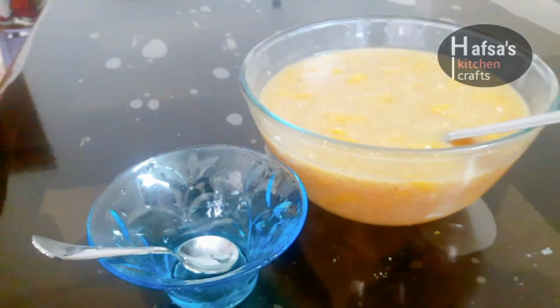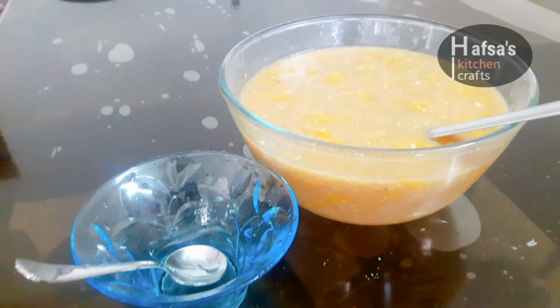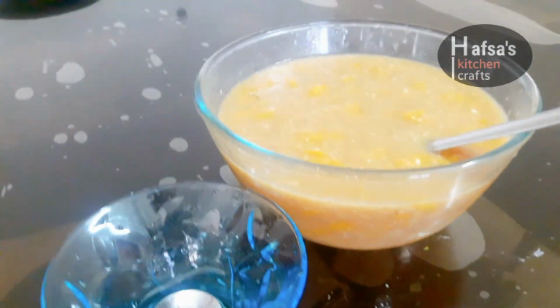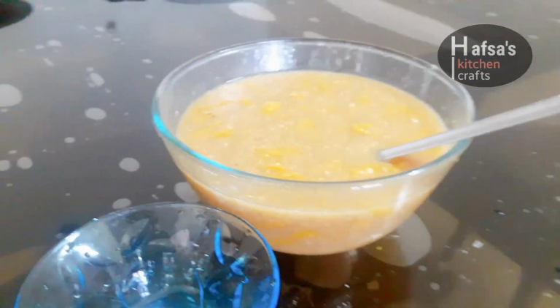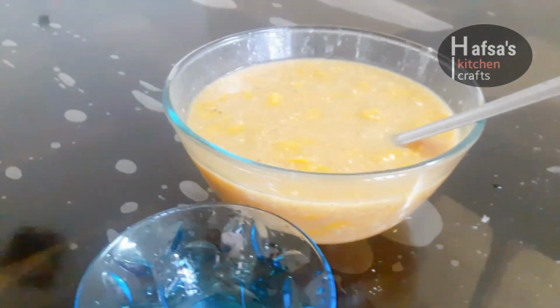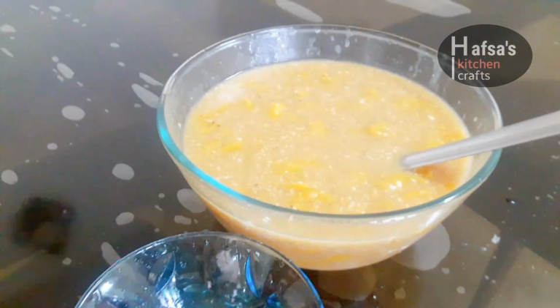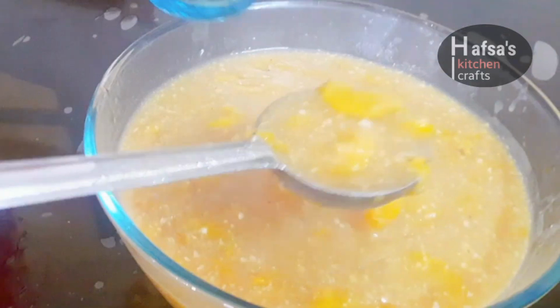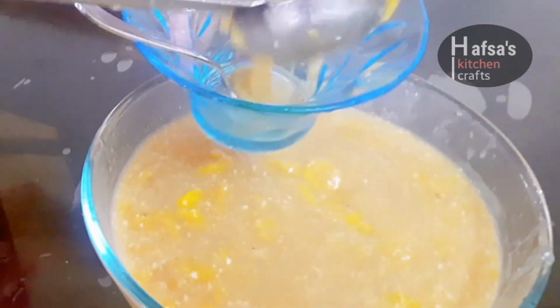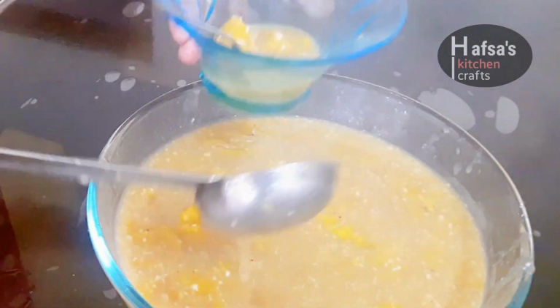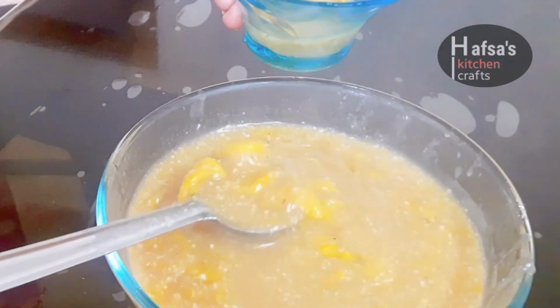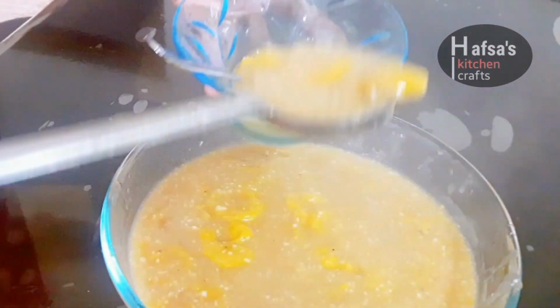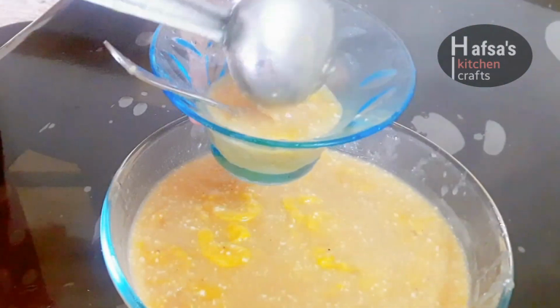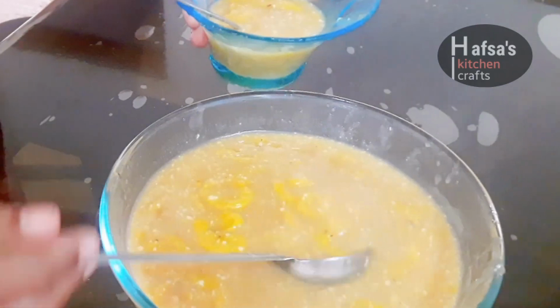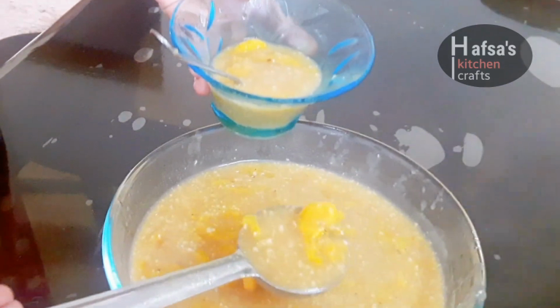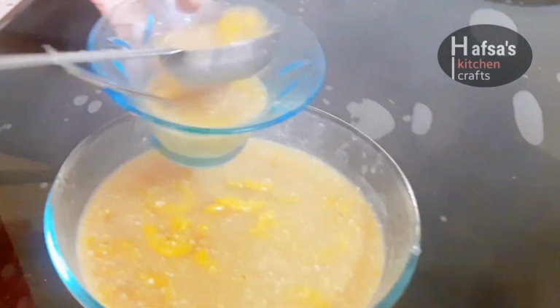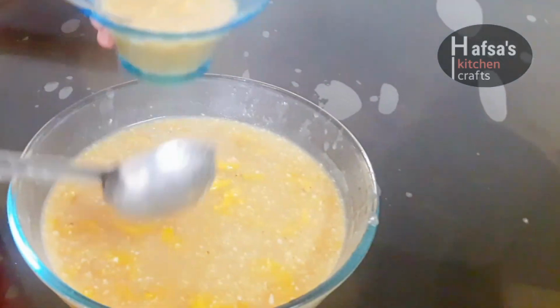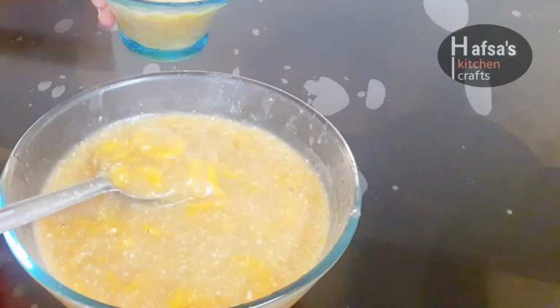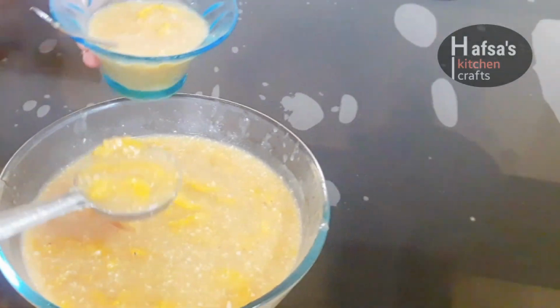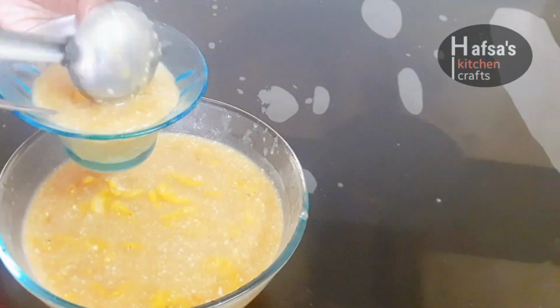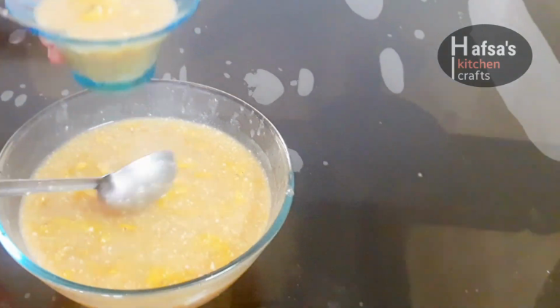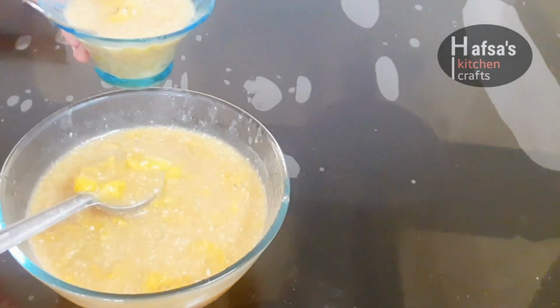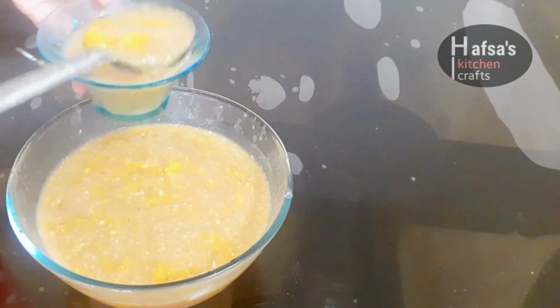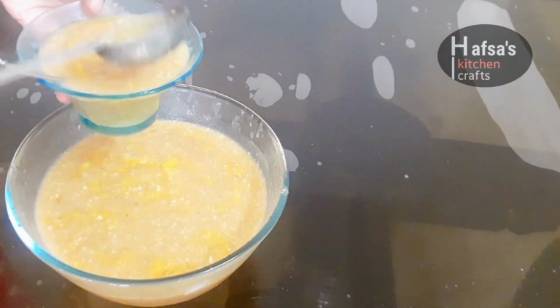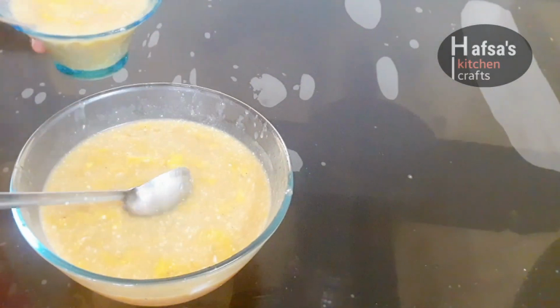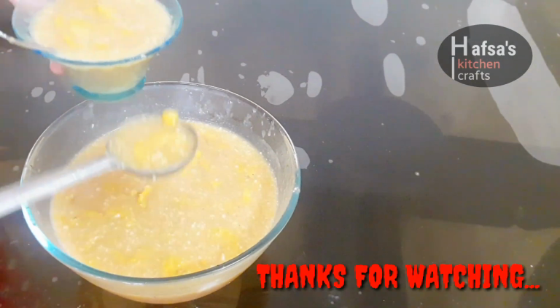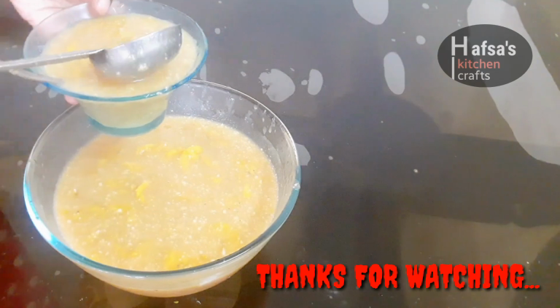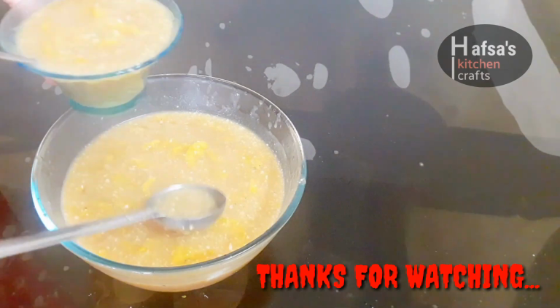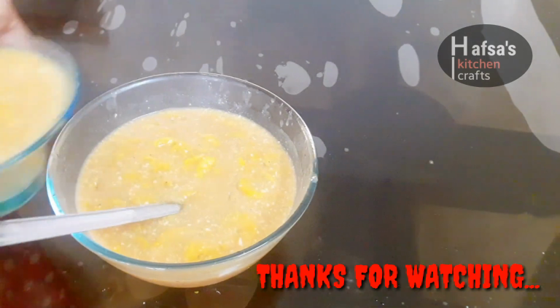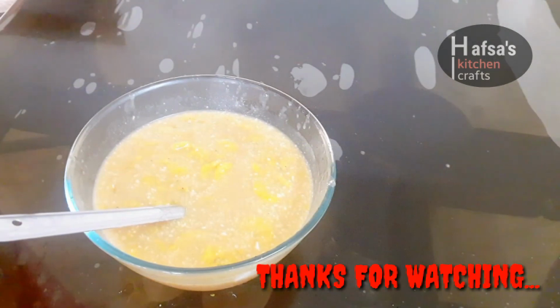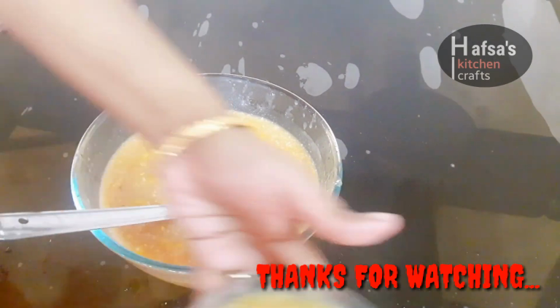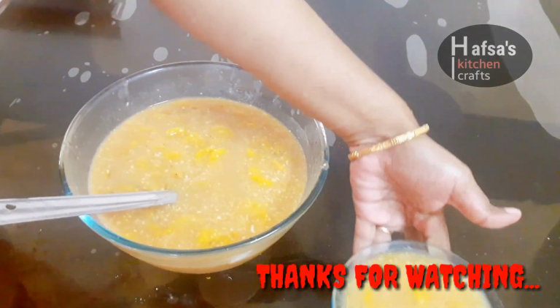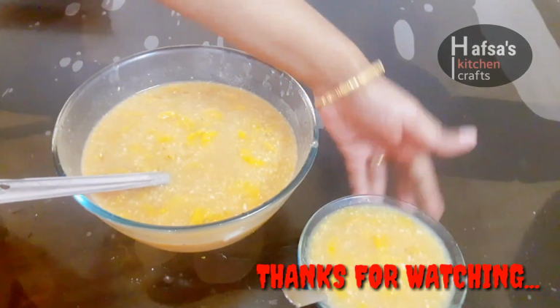I will try this in the next video. Take care. Thanks for watching. Have a nice day.